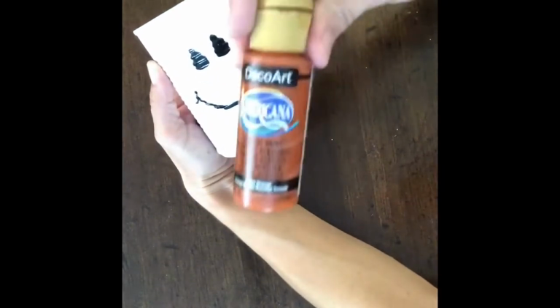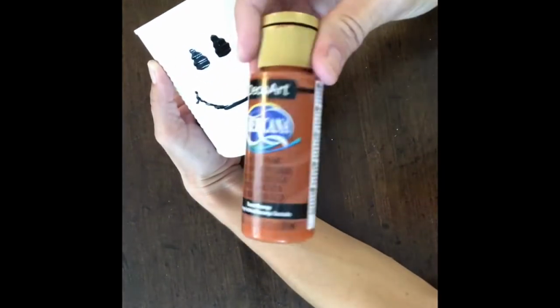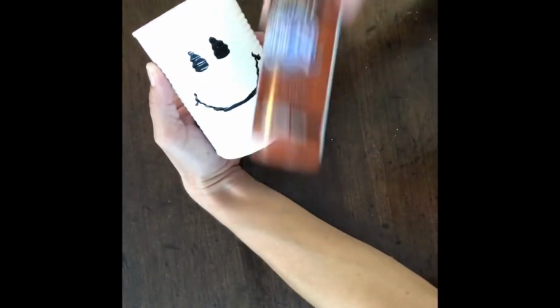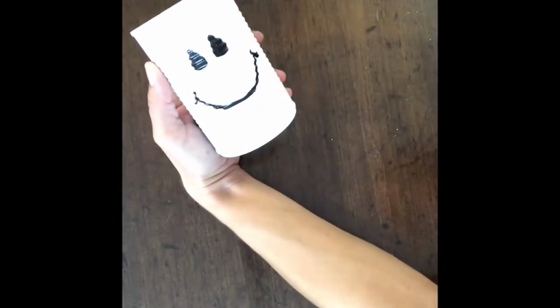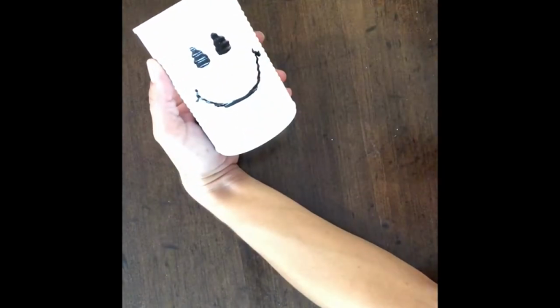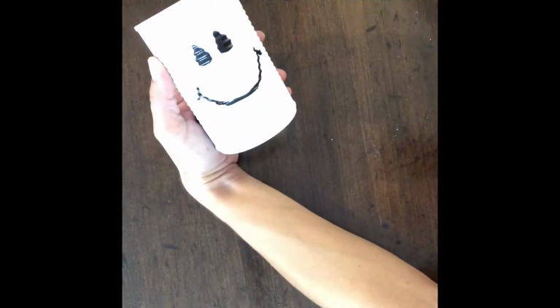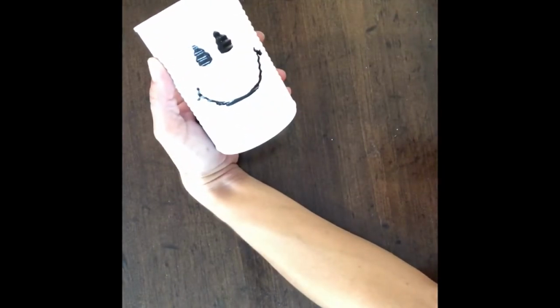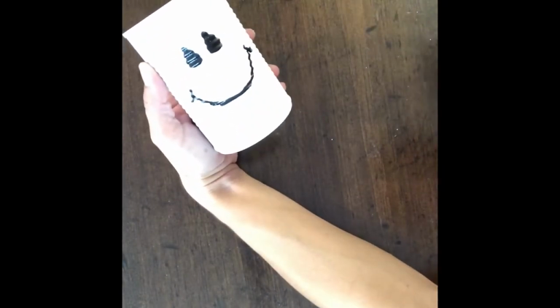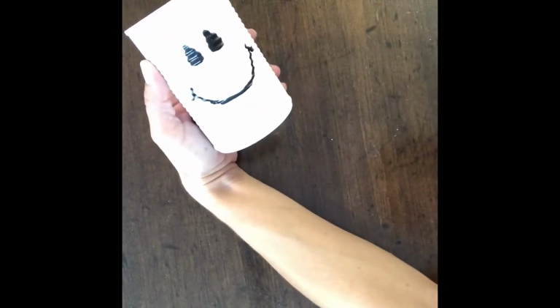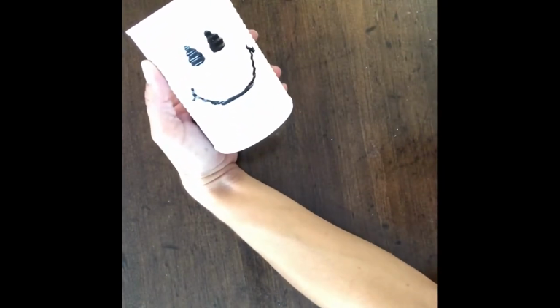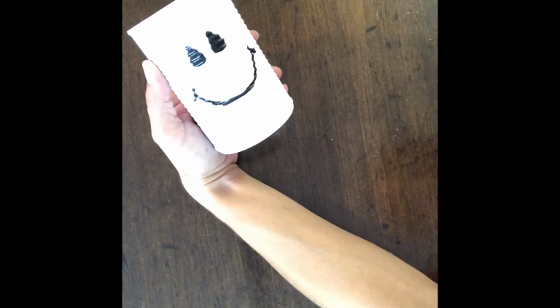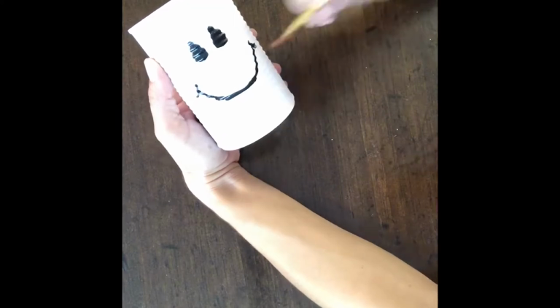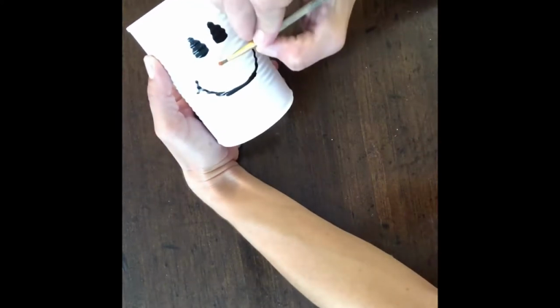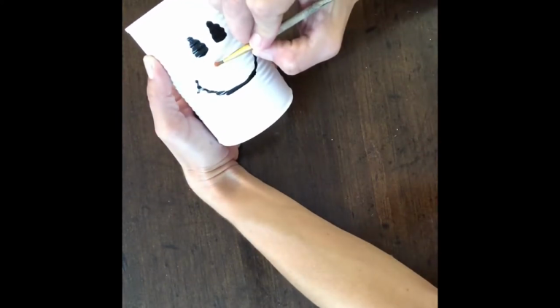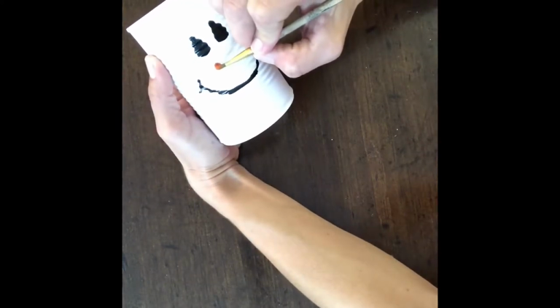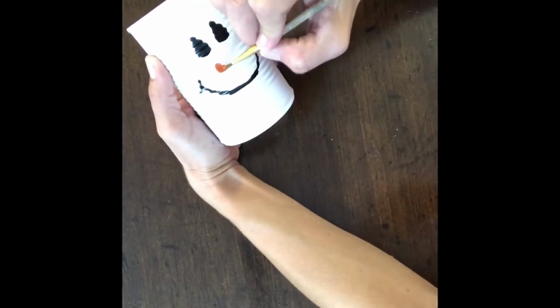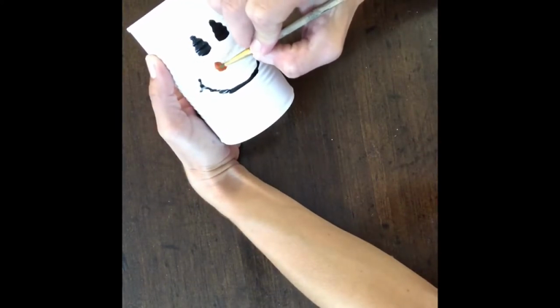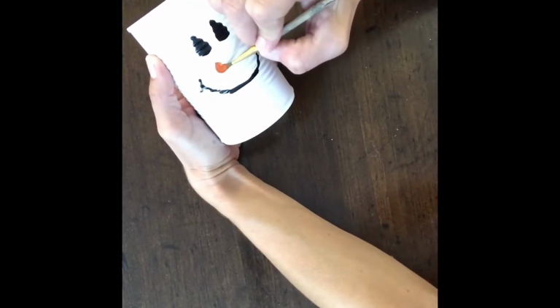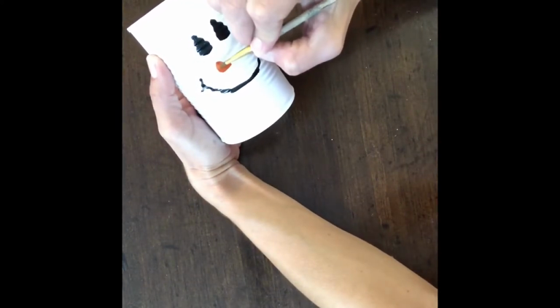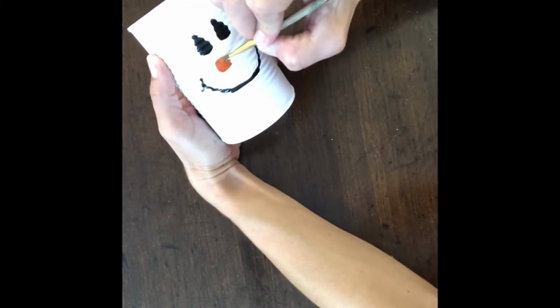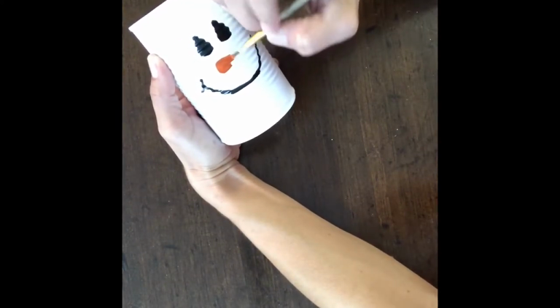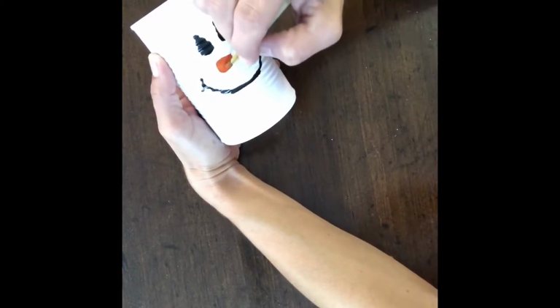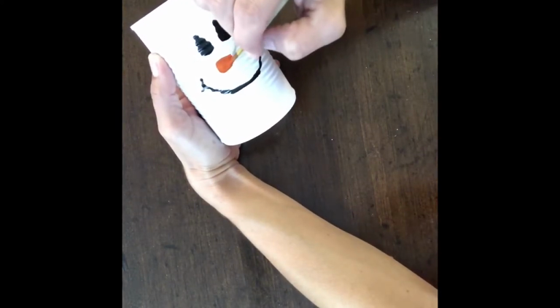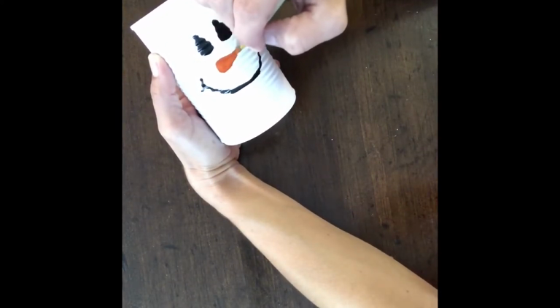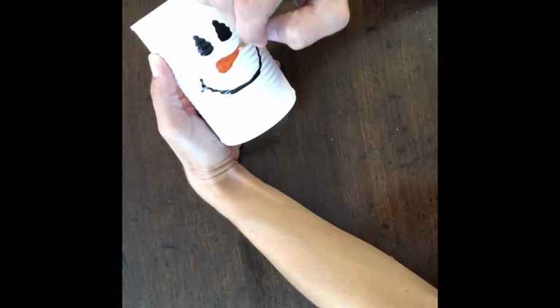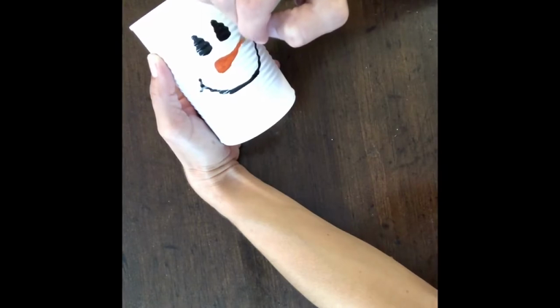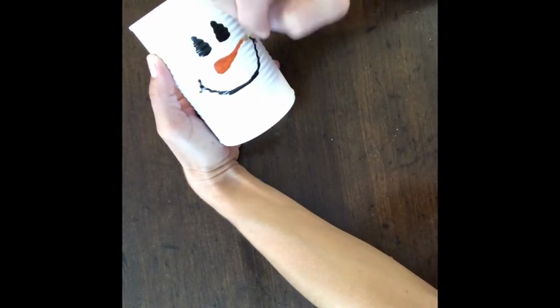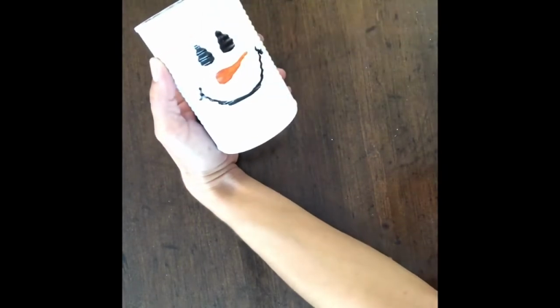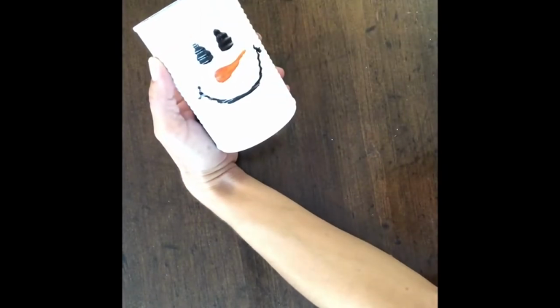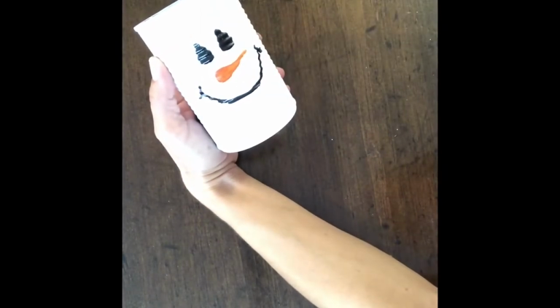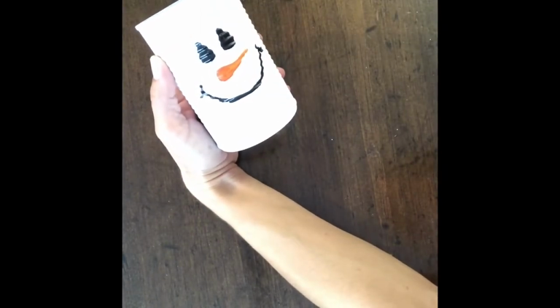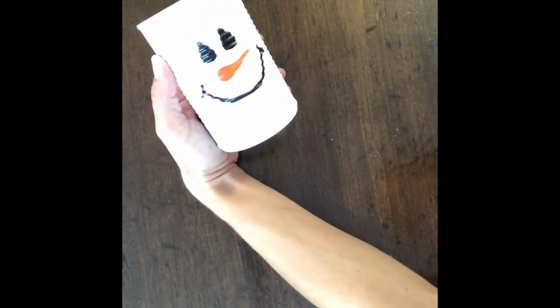Next I took the orange acrylic paint and I did a teardrop for his nose — I just made it elongated, and now he has a cute little carrot nose.